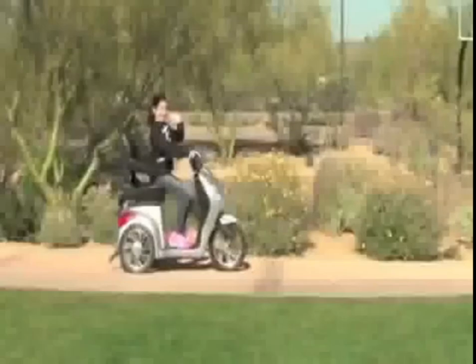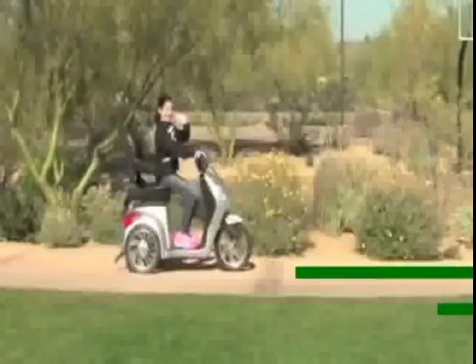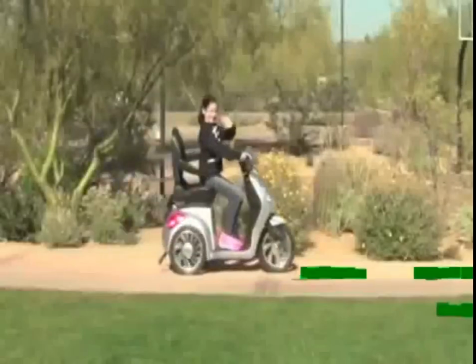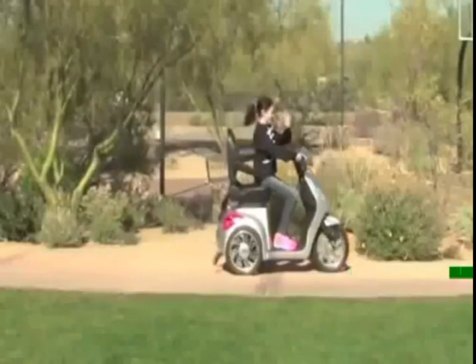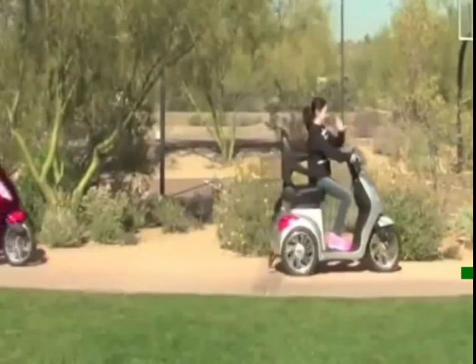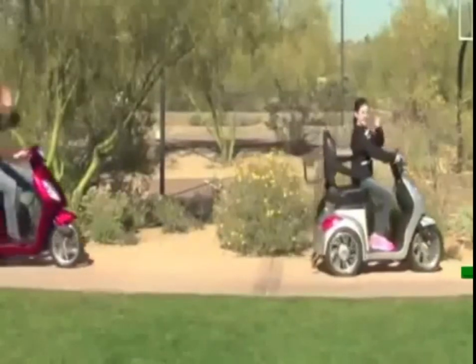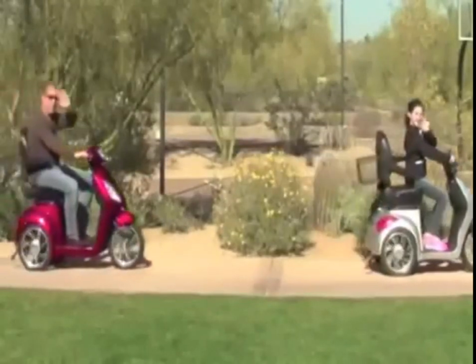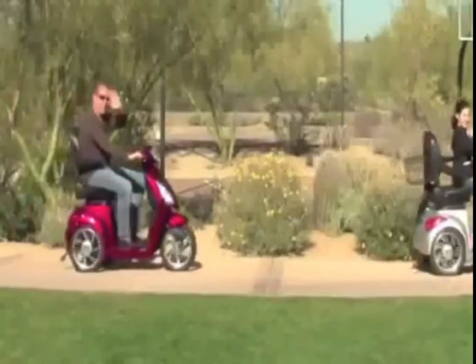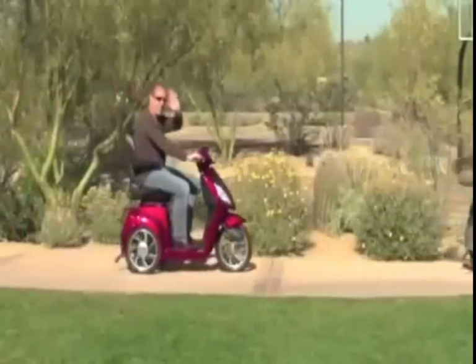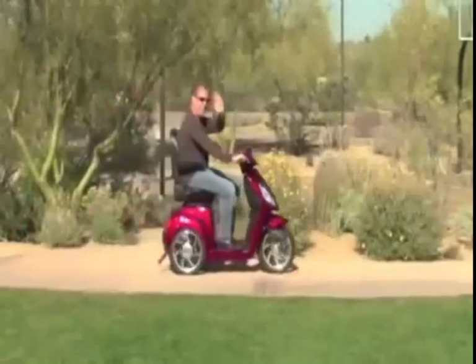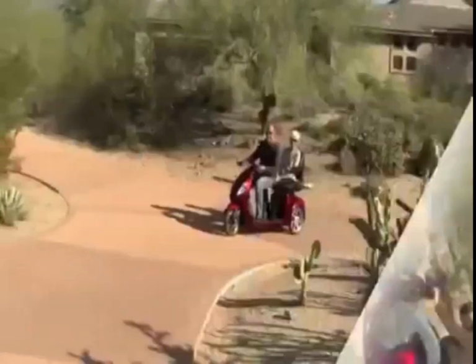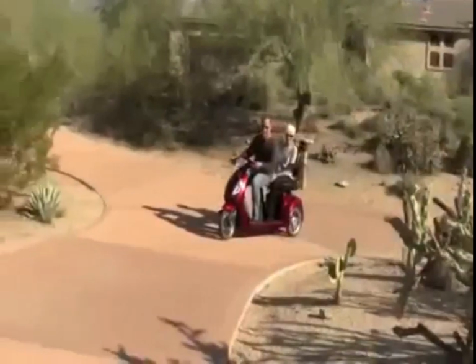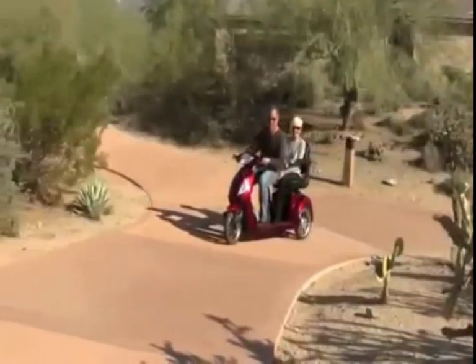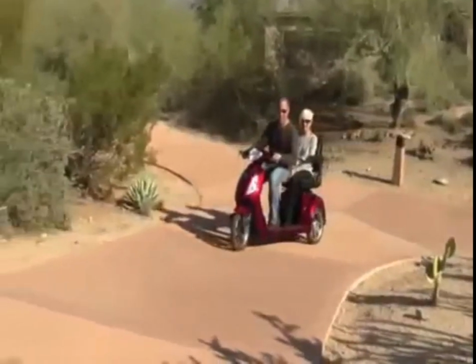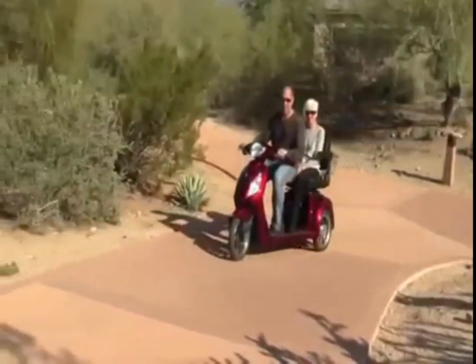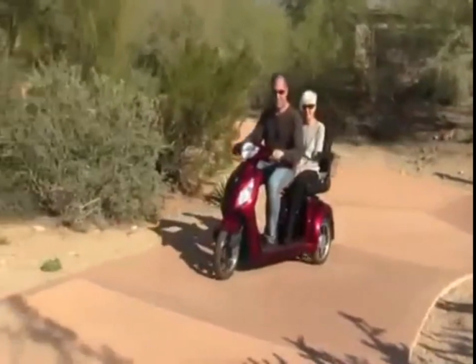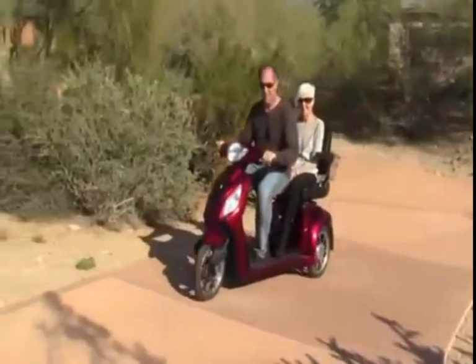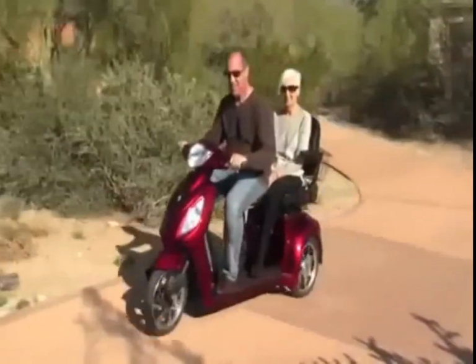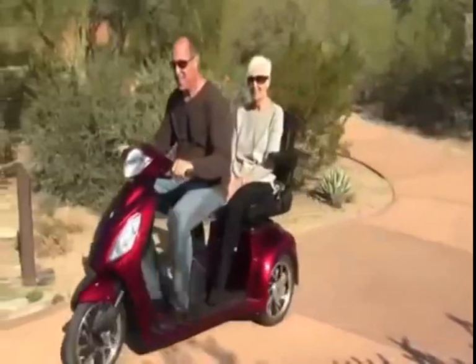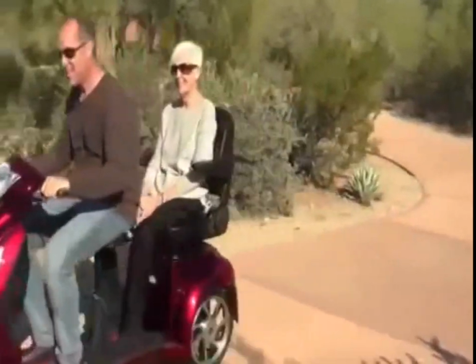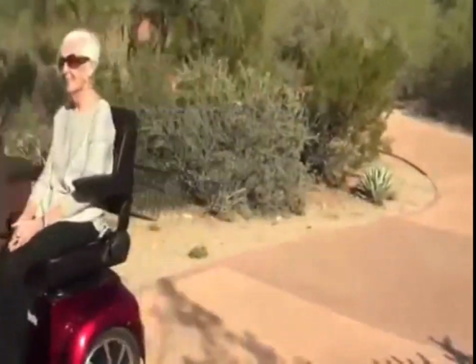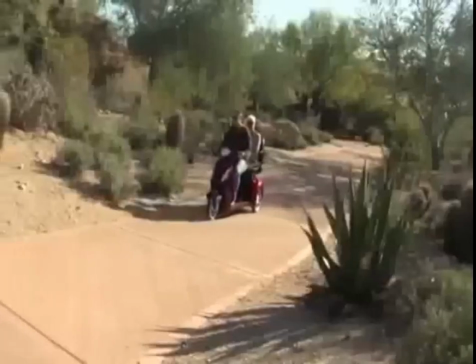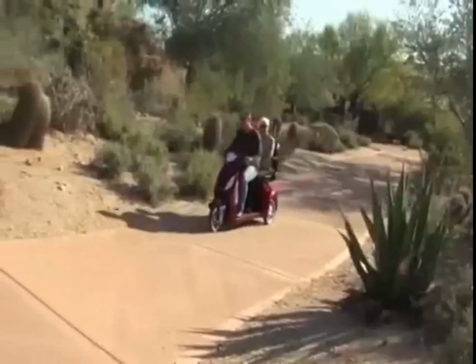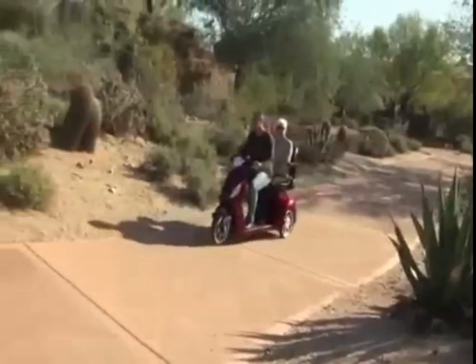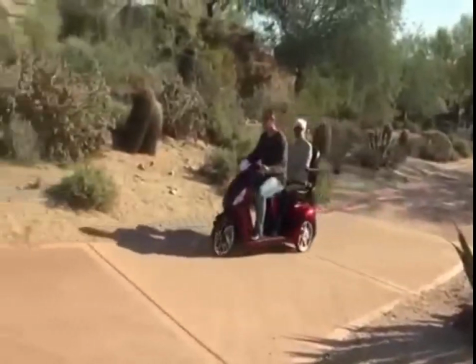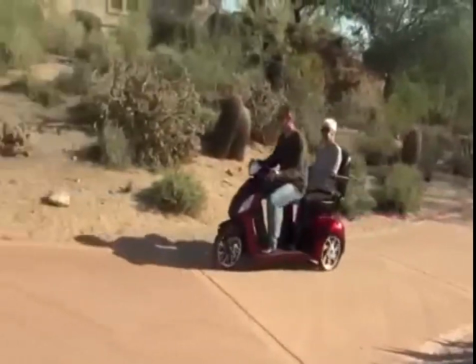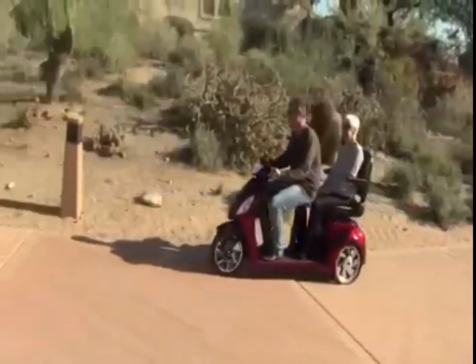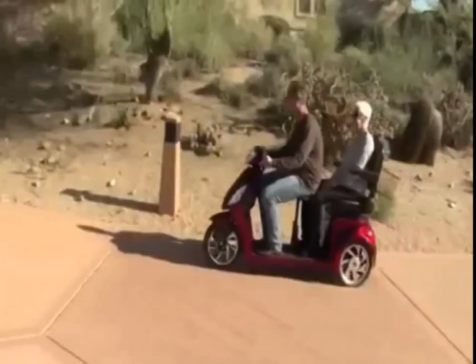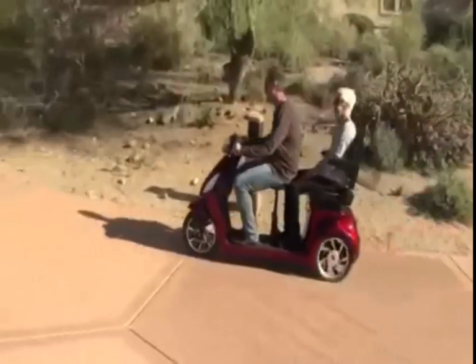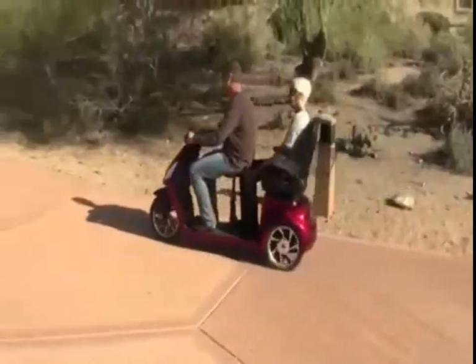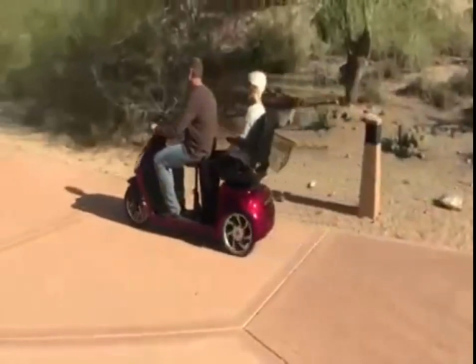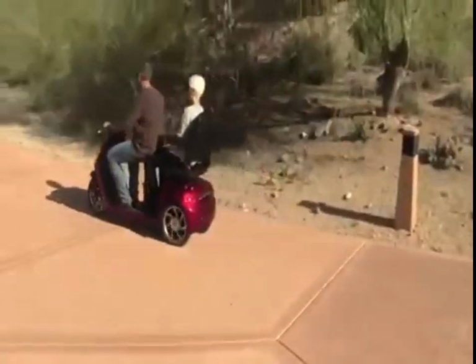What could be better than riding solo on an e-wheel scooter? Well, riding with a friend, of course. Now you can travel together with our EW66 two-passenger scooter.